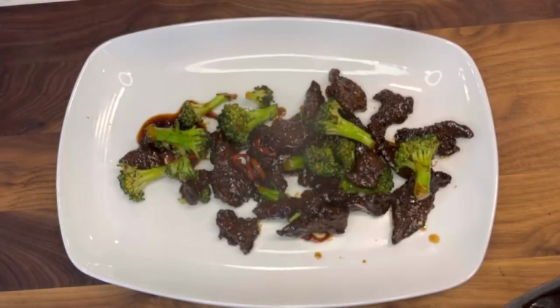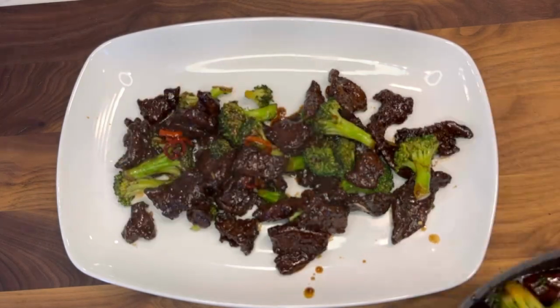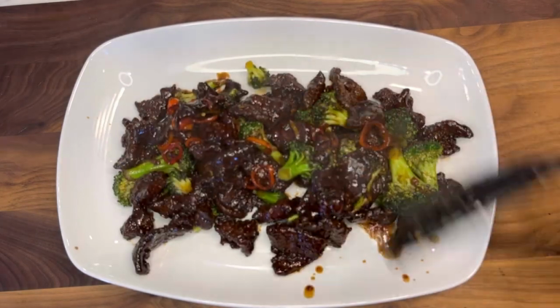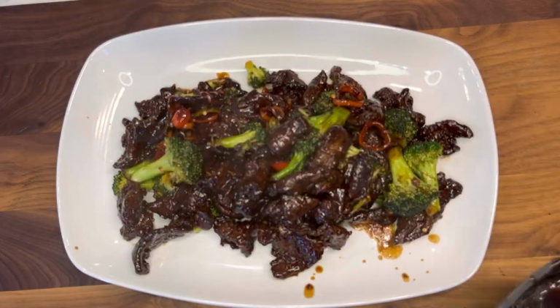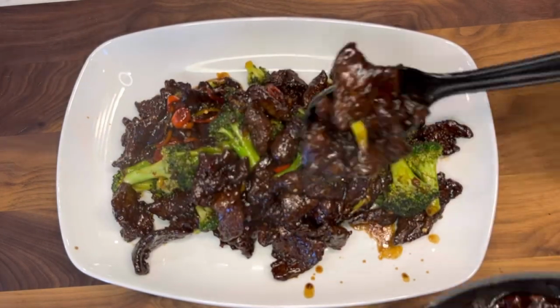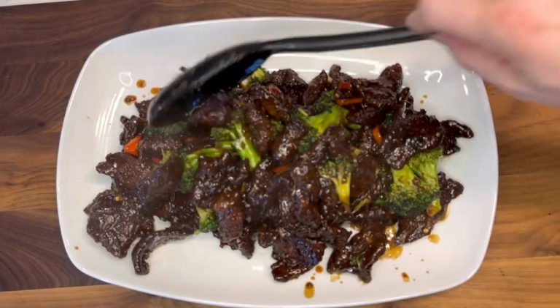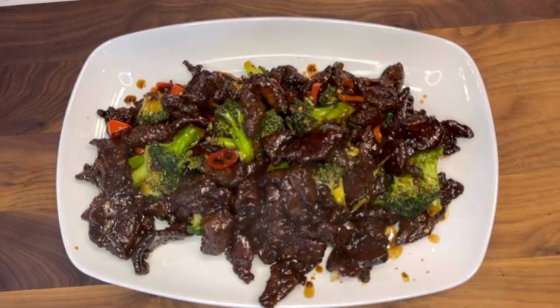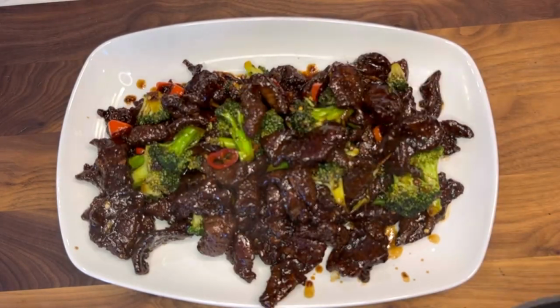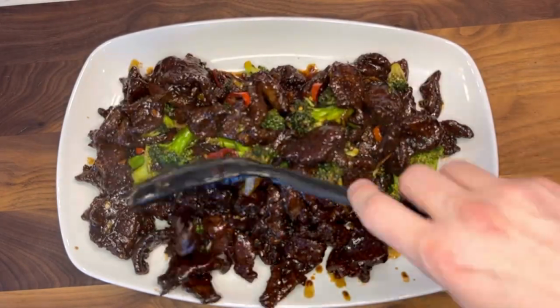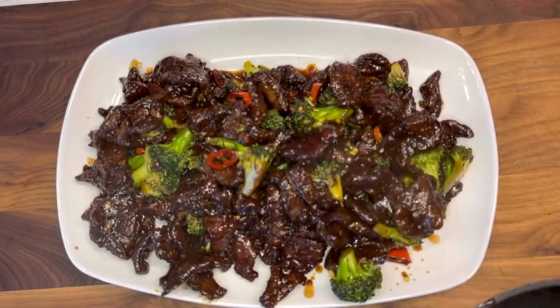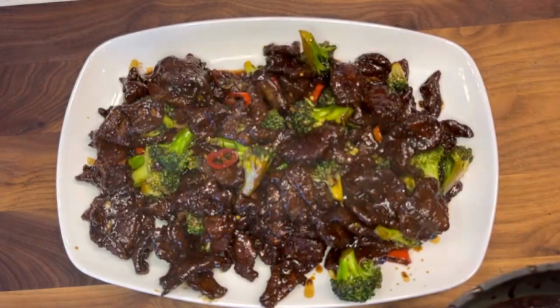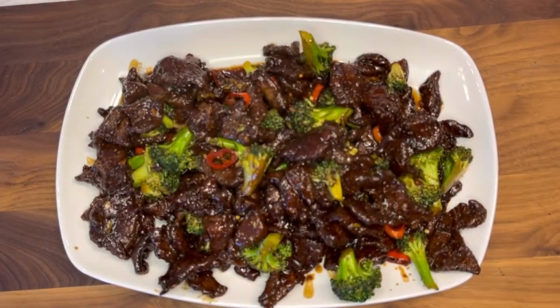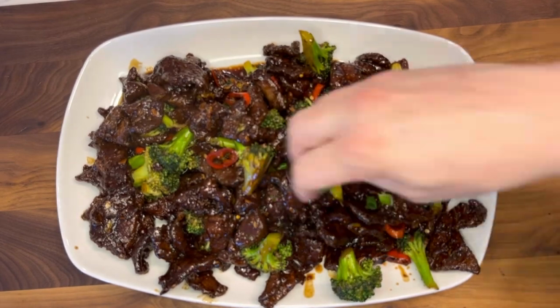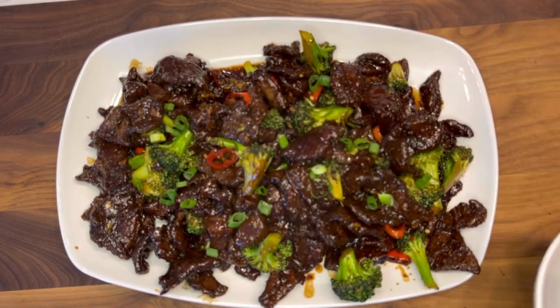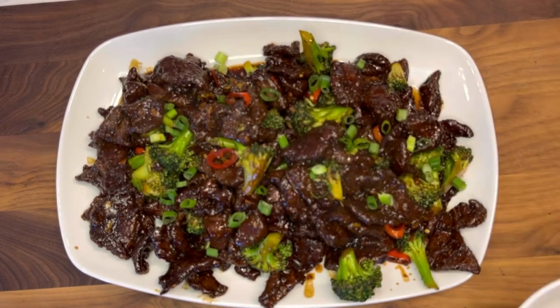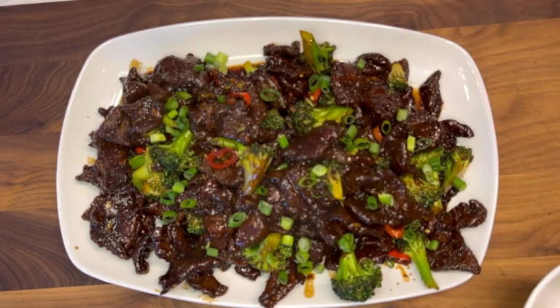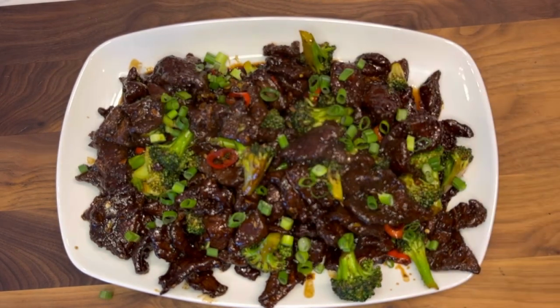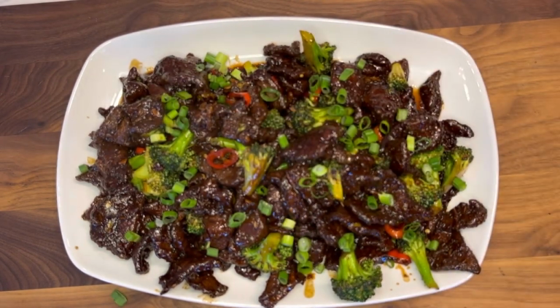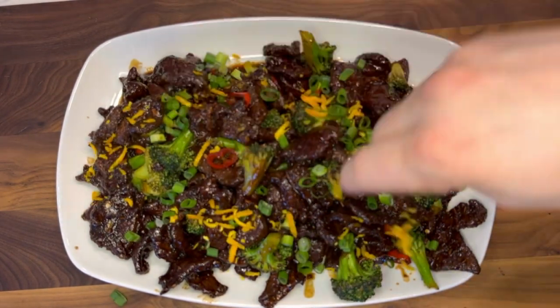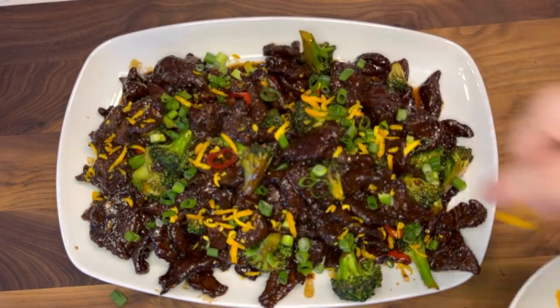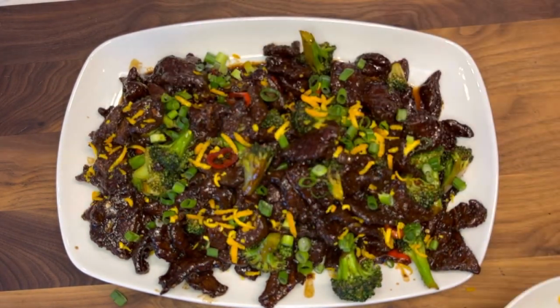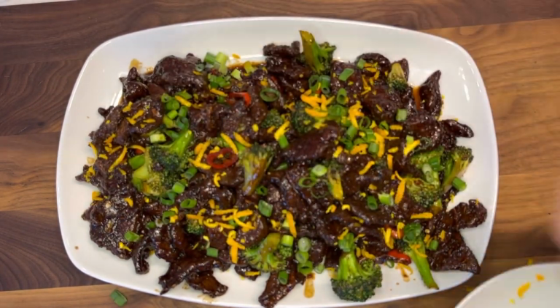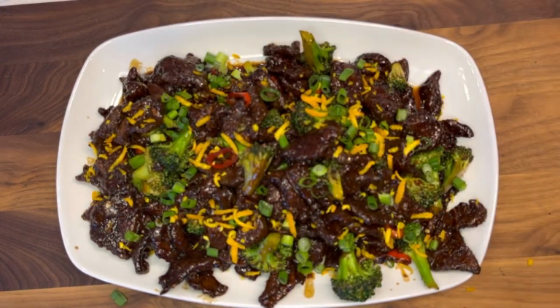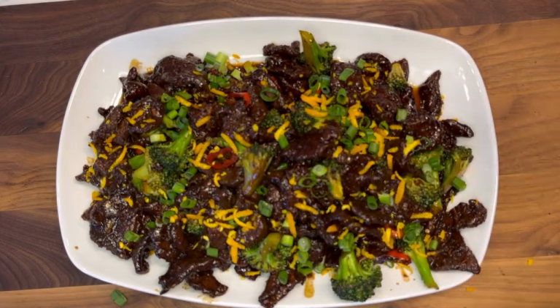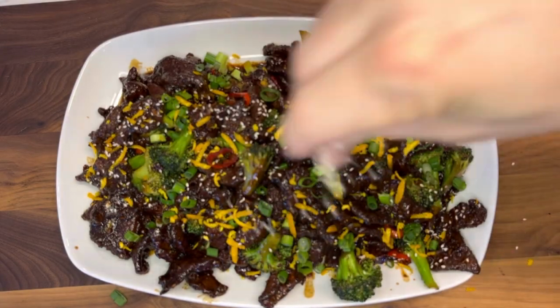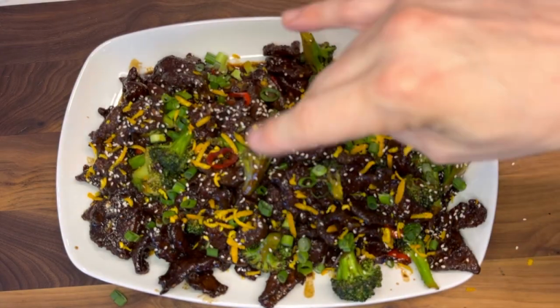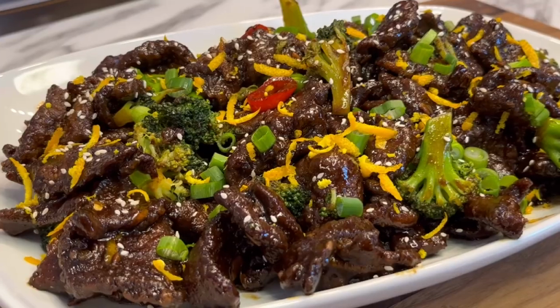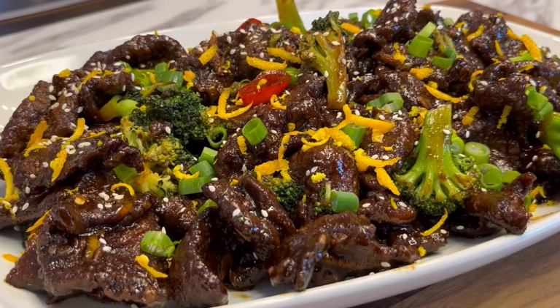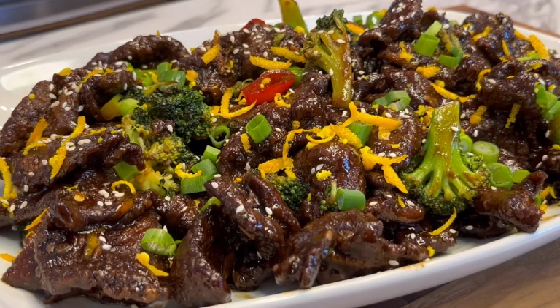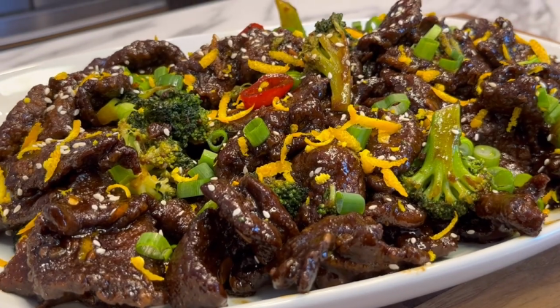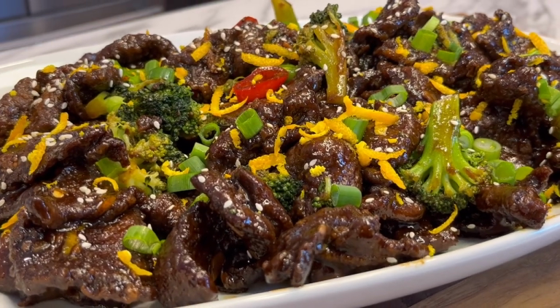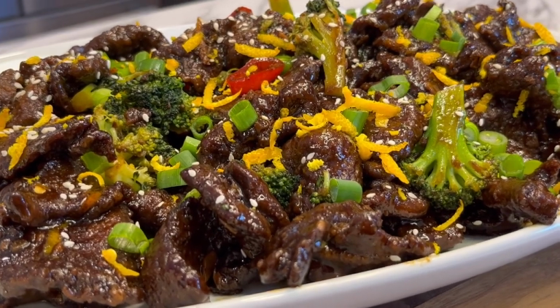And here we go, it's time to plate this delicious stir-fry. To give it that extra visual pop, top with some sliced green onions, those orange peels you grated earlier, and then some sesame seeds. And there you go — an Uncle Roger approved orange and broccoli venison stir-fry.